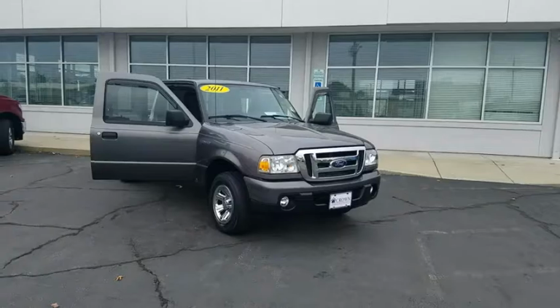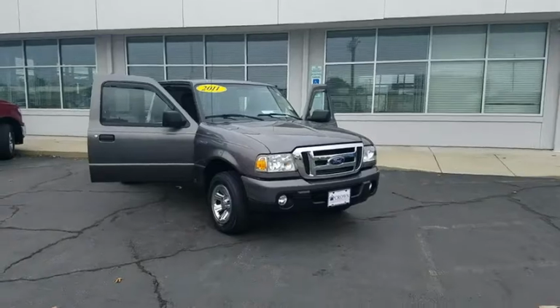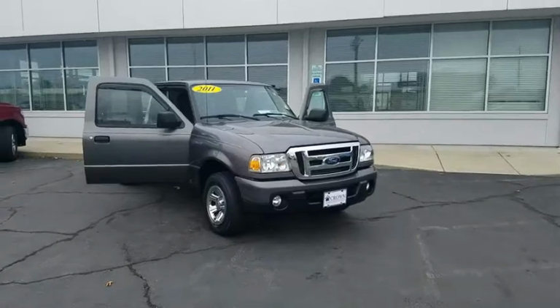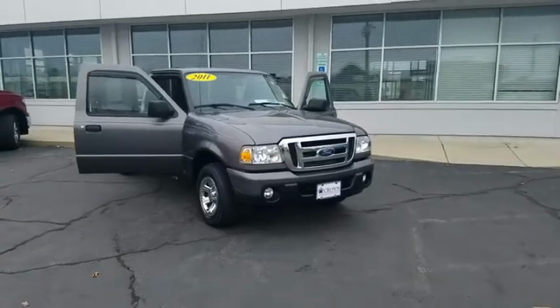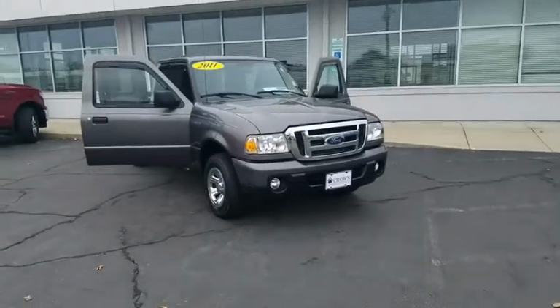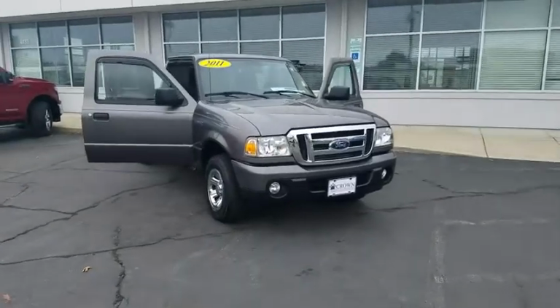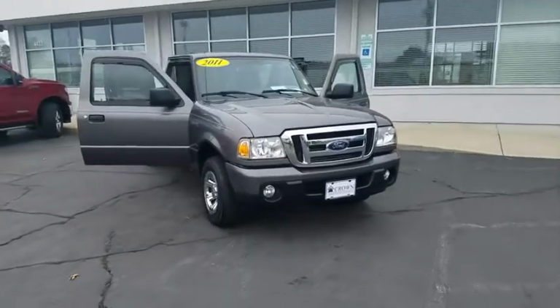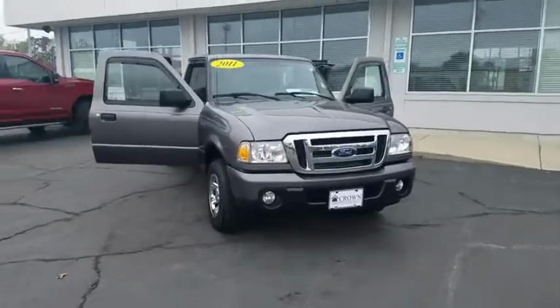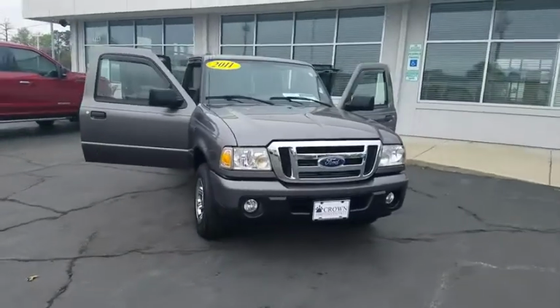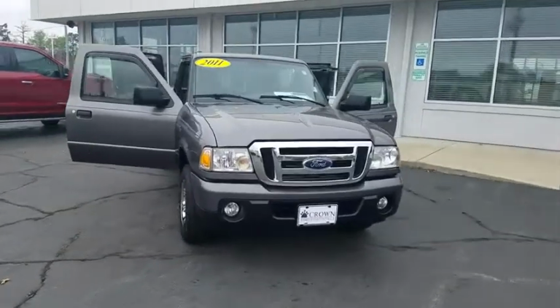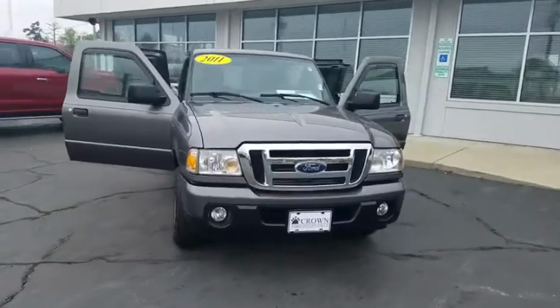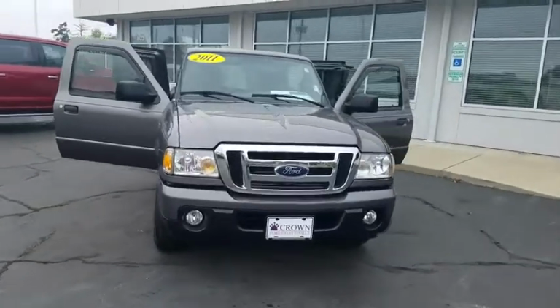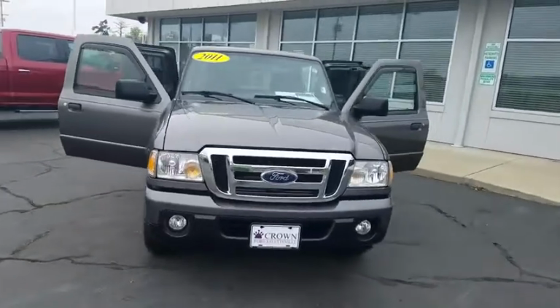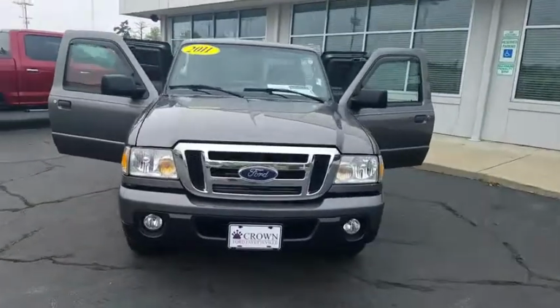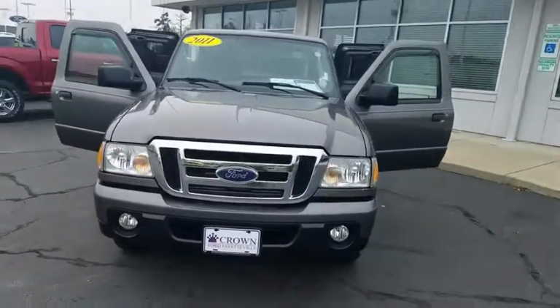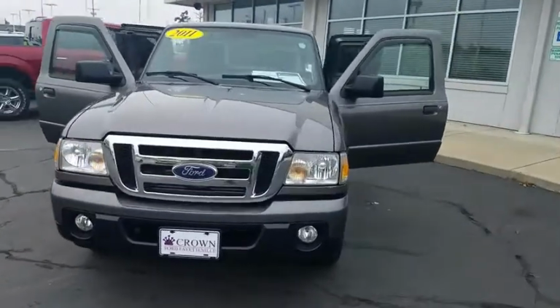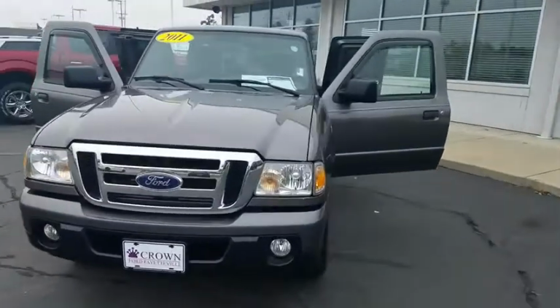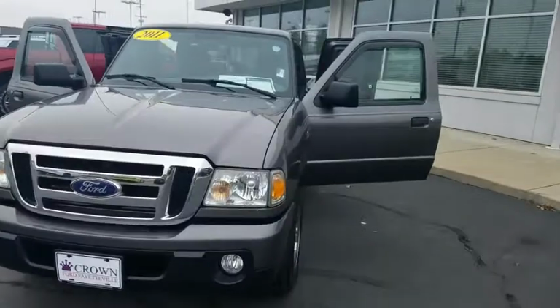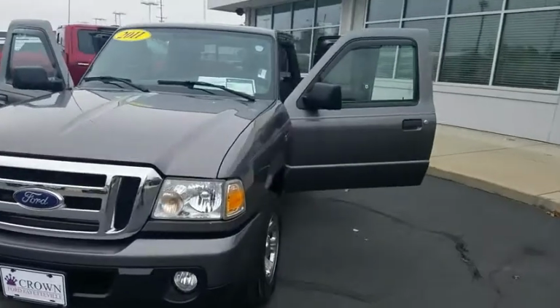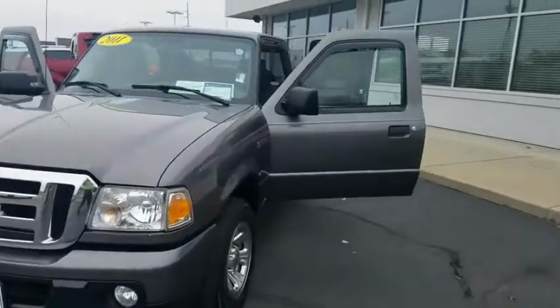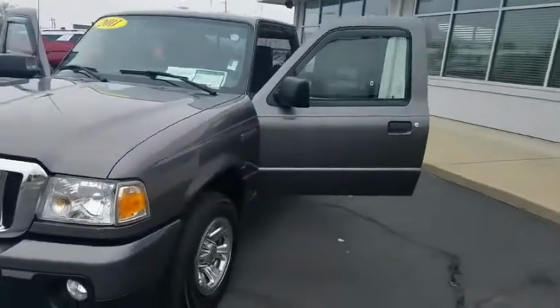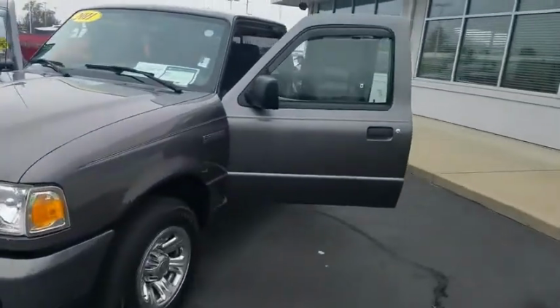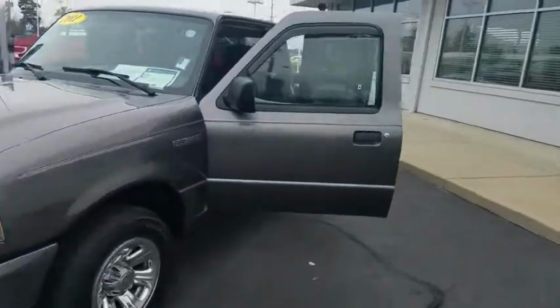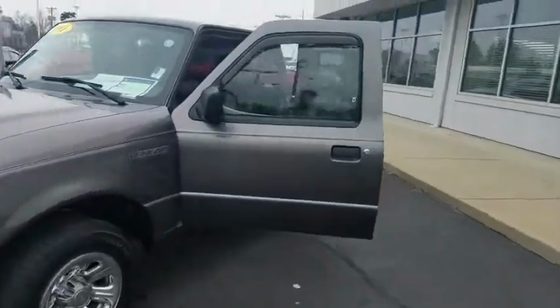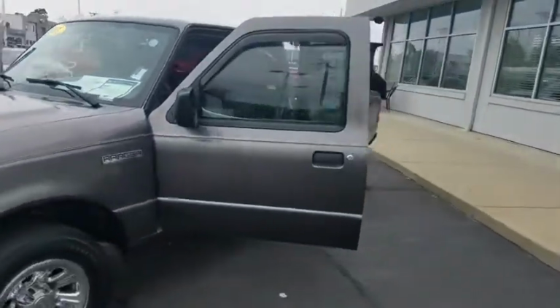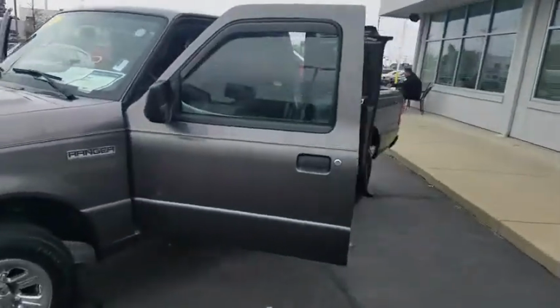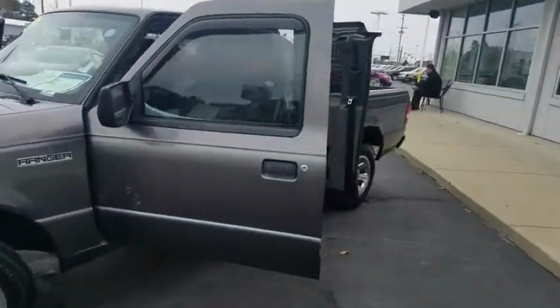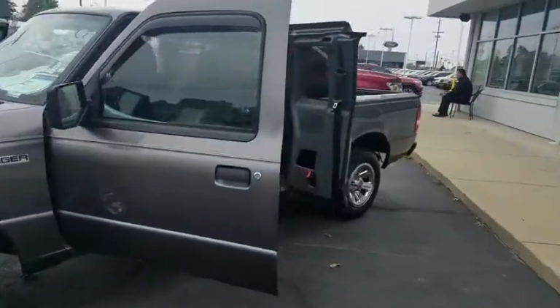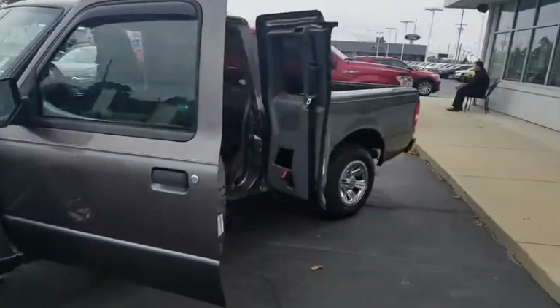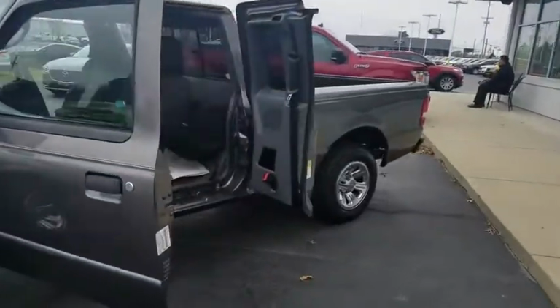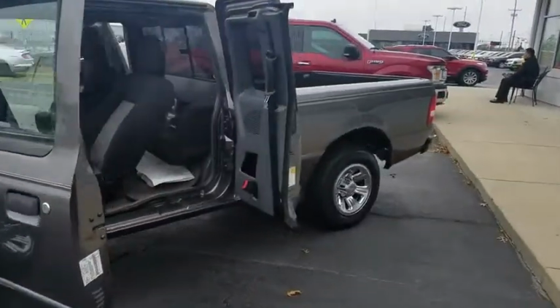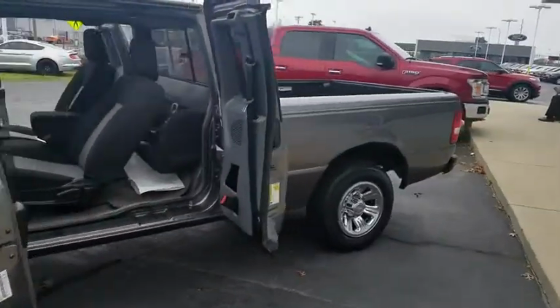Come test drive the 2011 Ford Ranger. Tough inside and out, Ranger proves its metal. This vehicle has less than 85,000 miles.